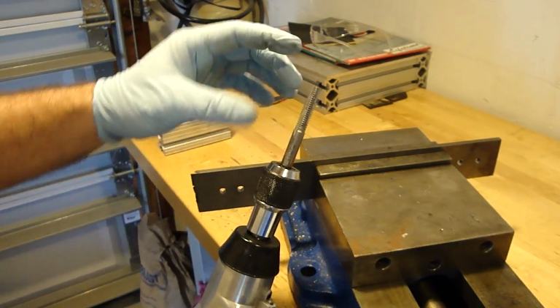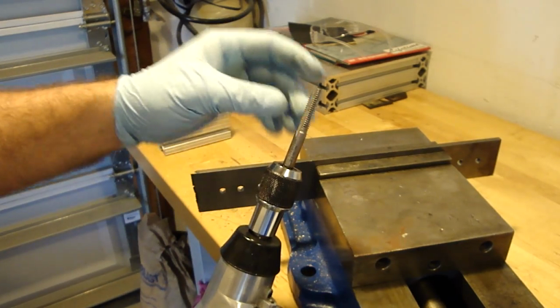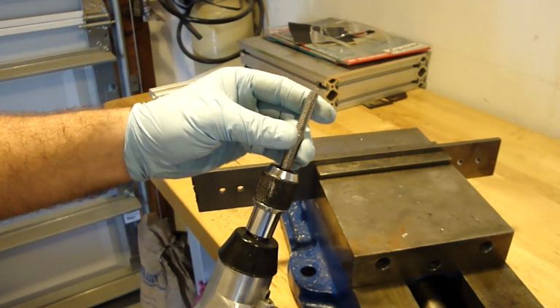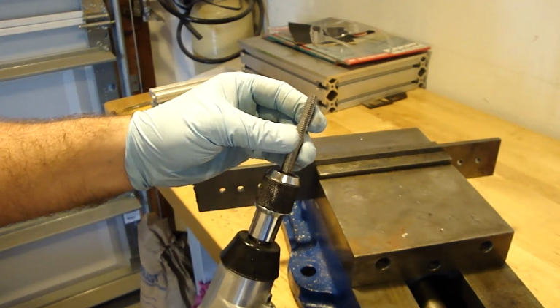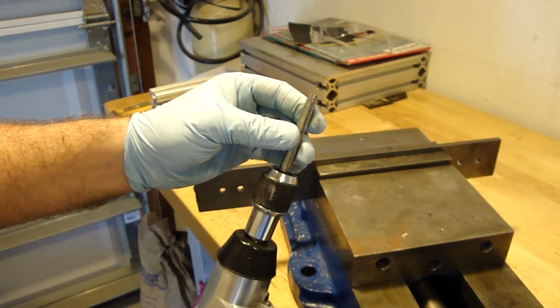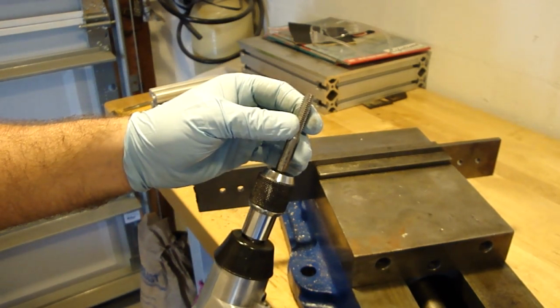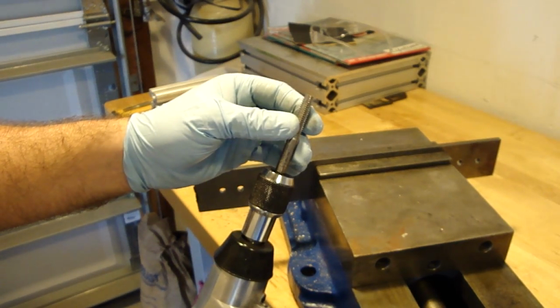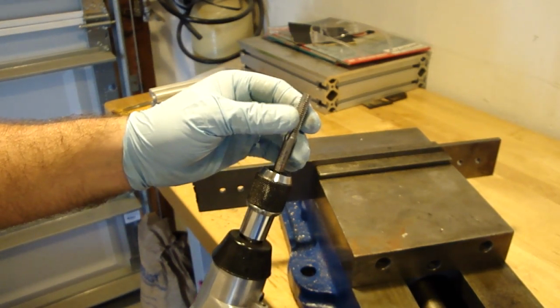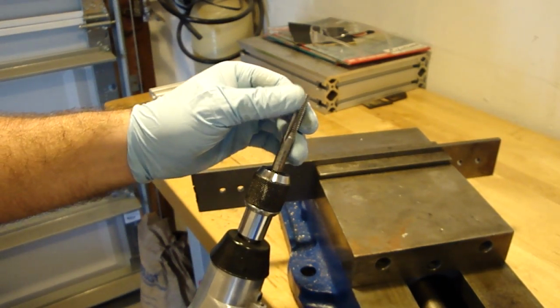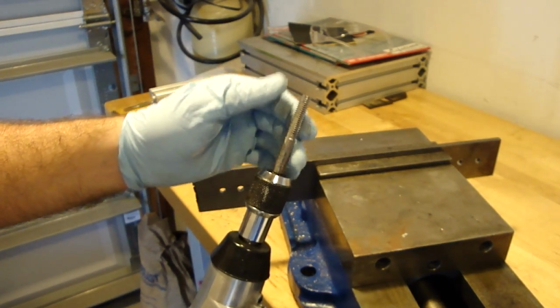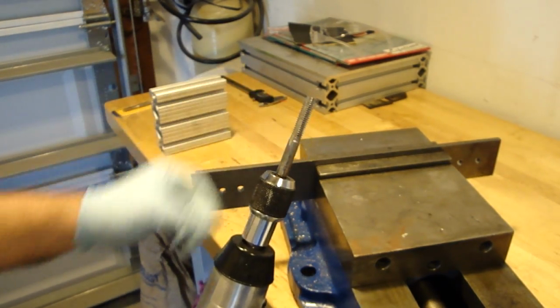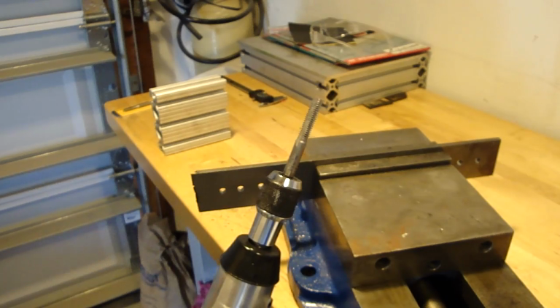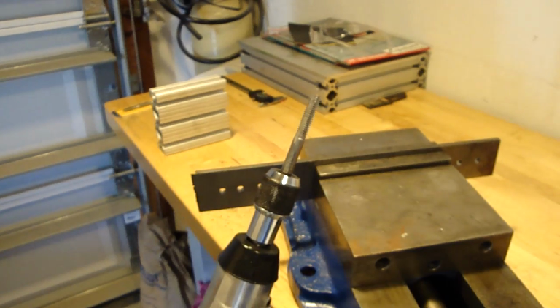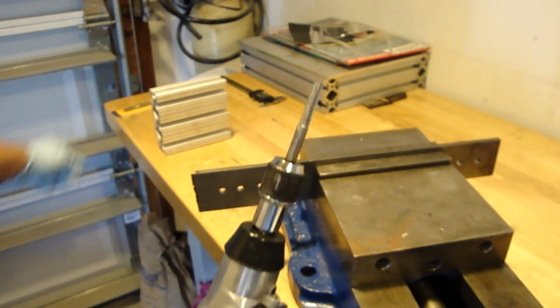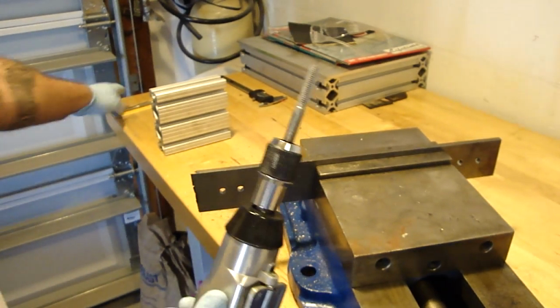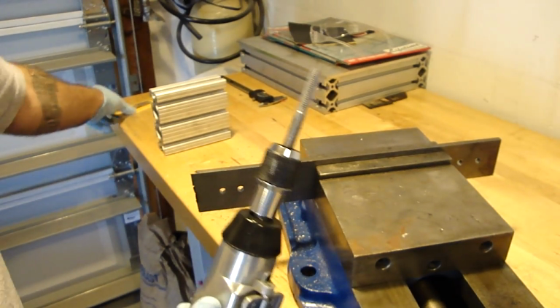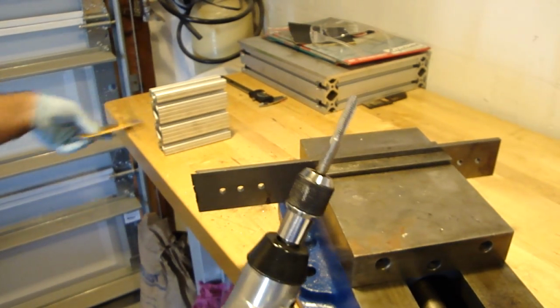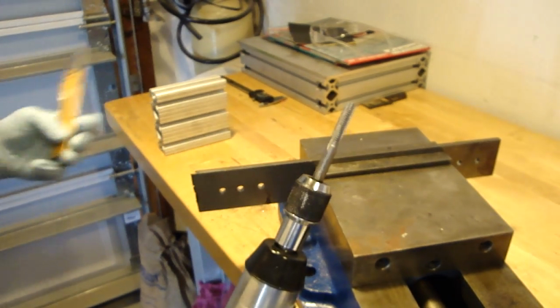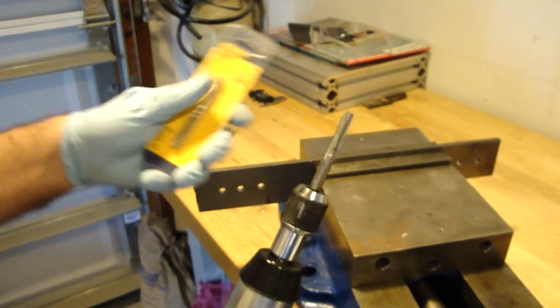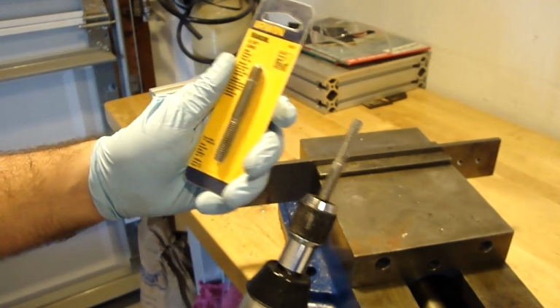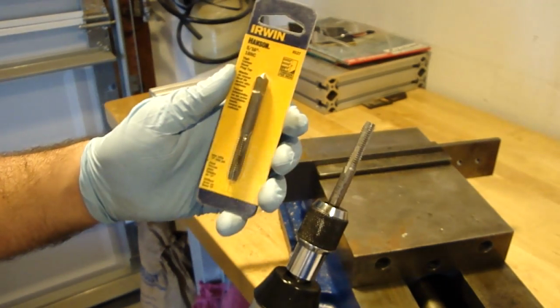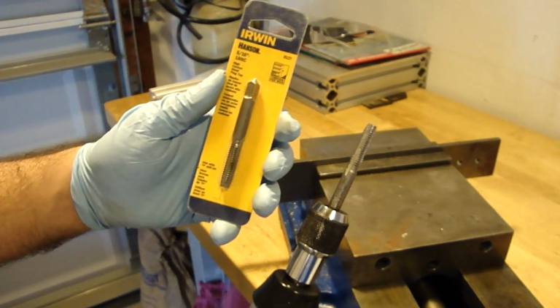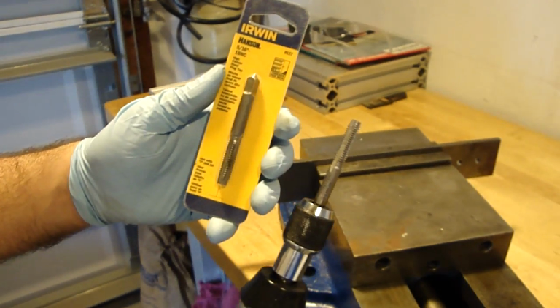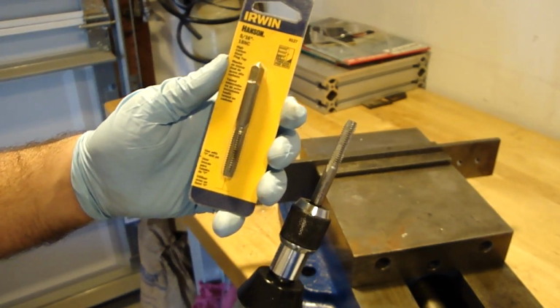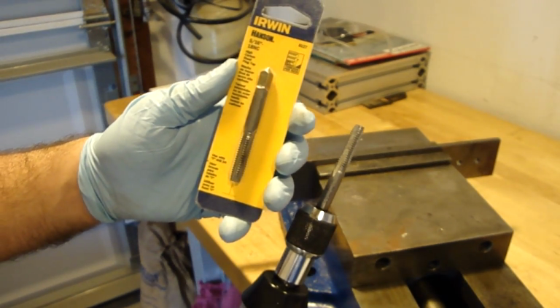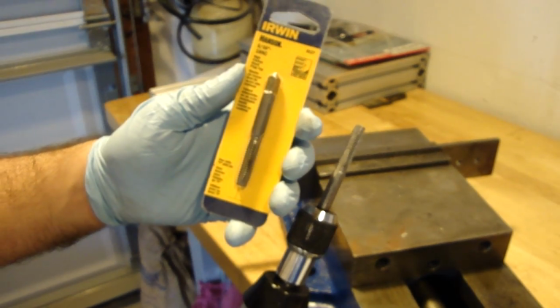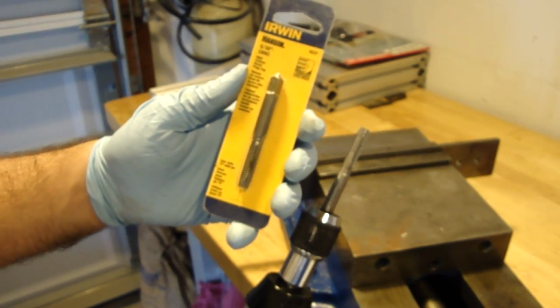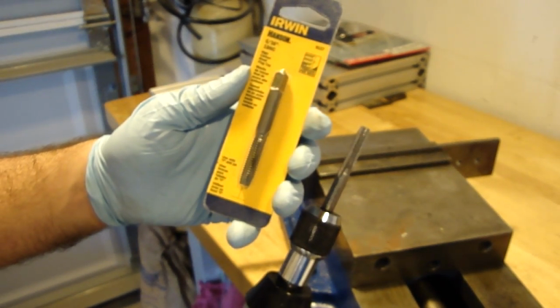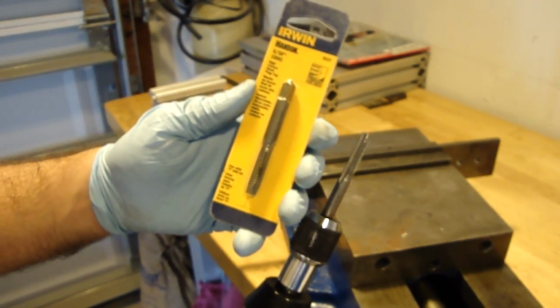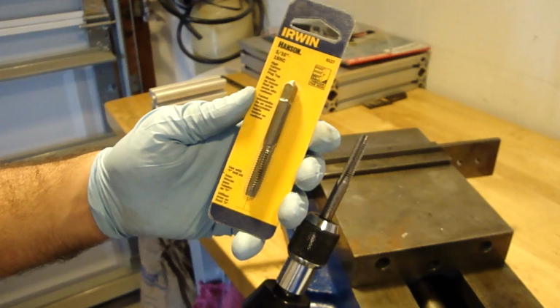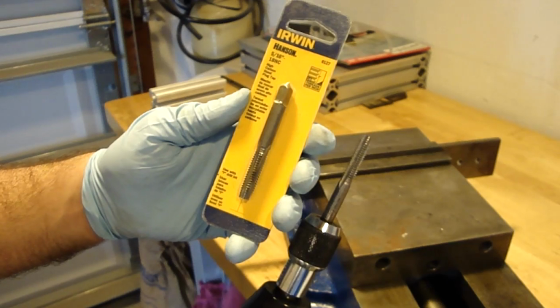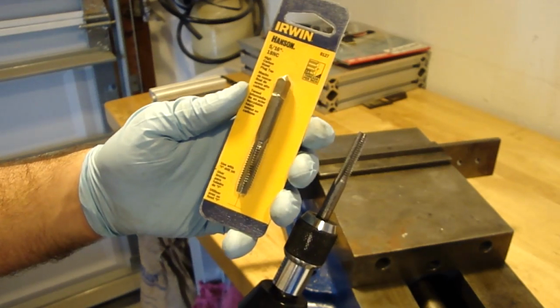And then I have just a regular iron tap that I bought from Ace Hardware. It's a cheaper one, about $4 or something like that, nothing big.